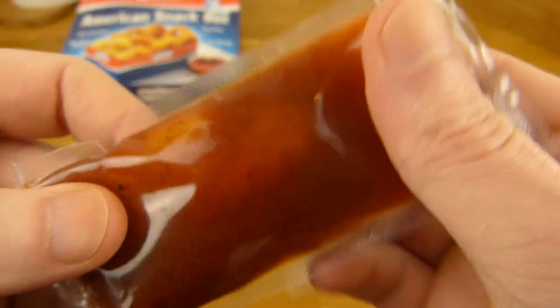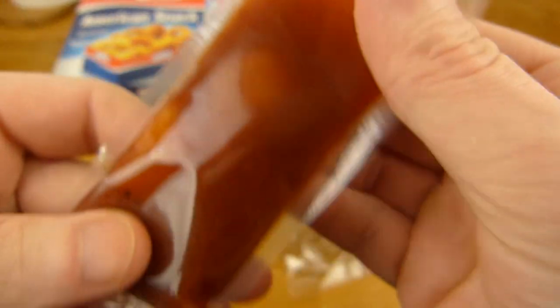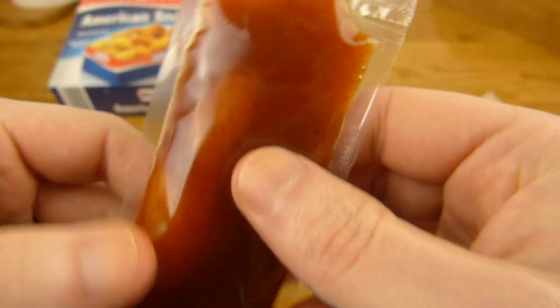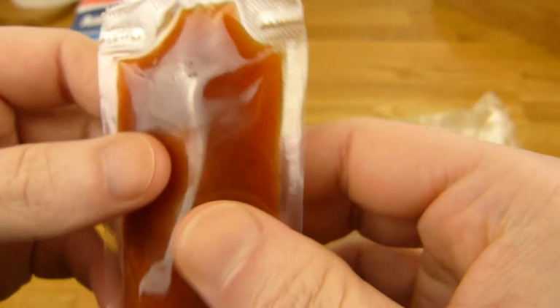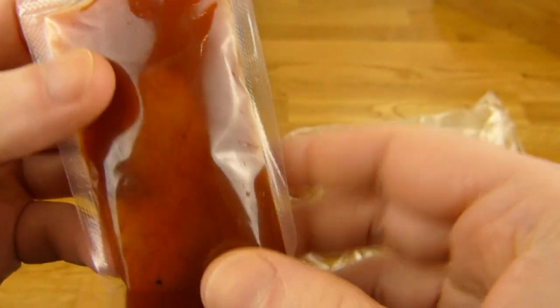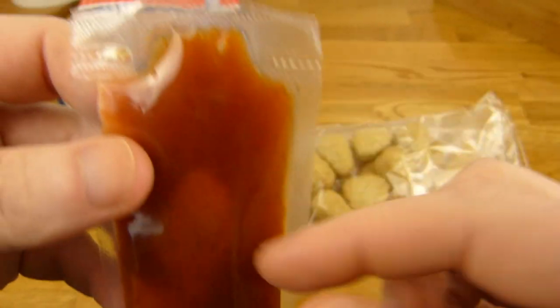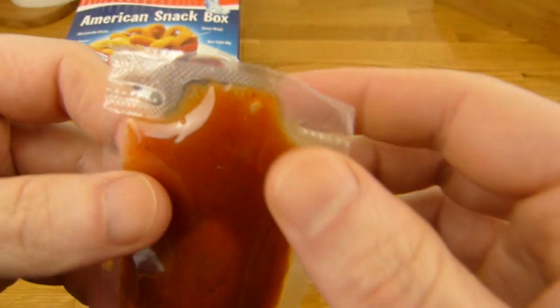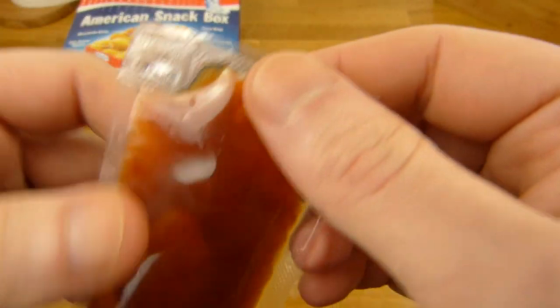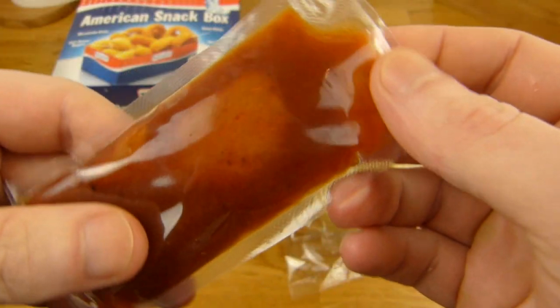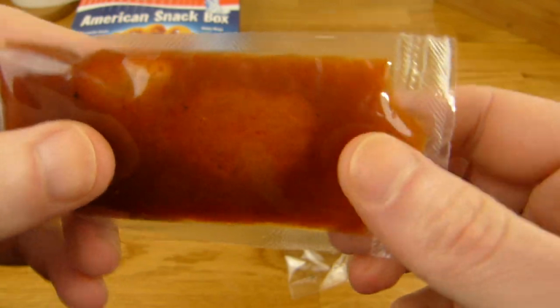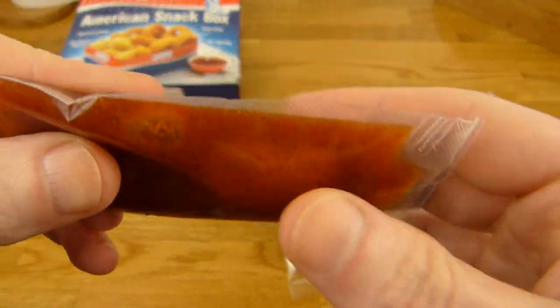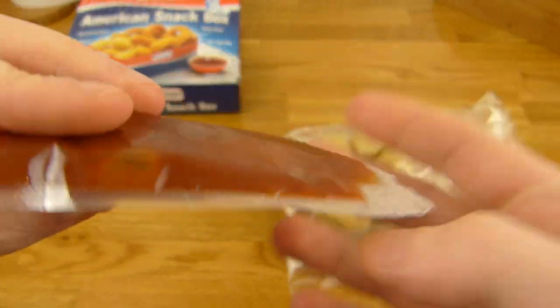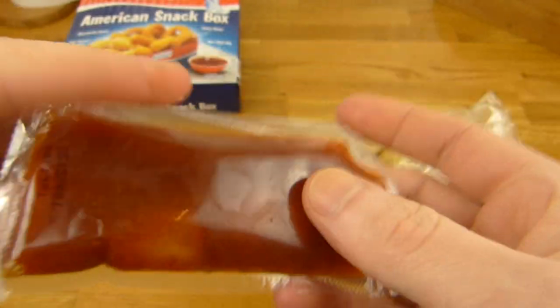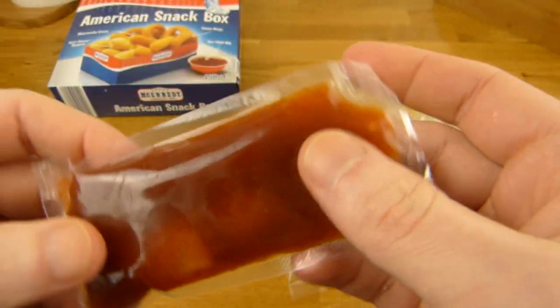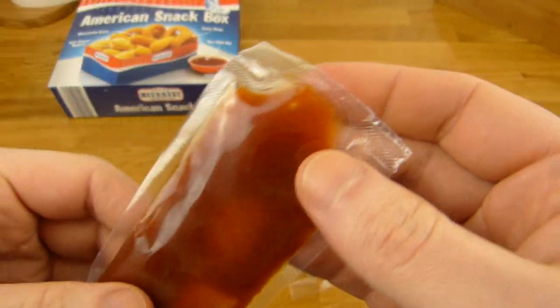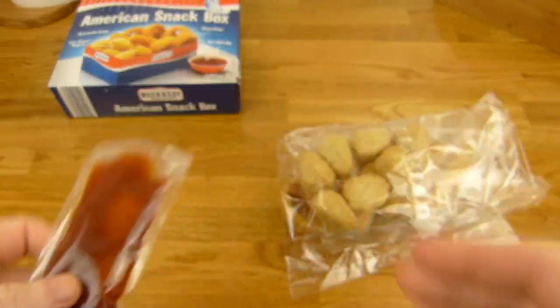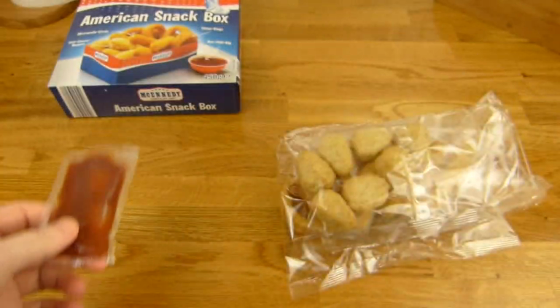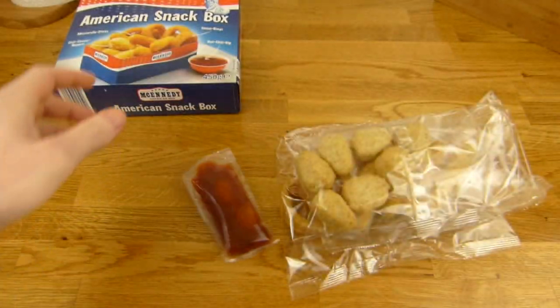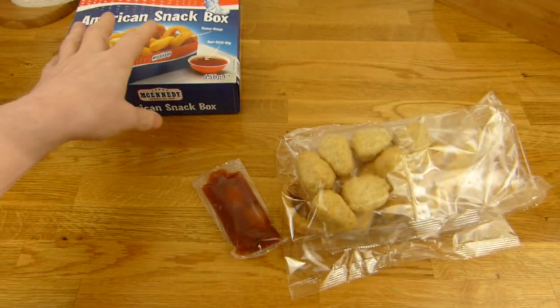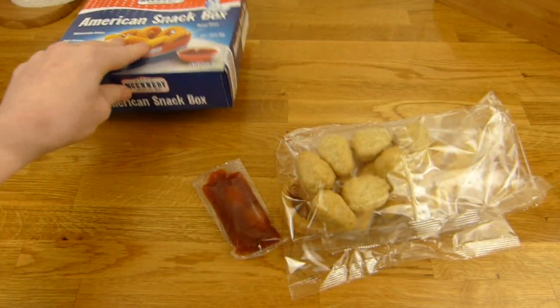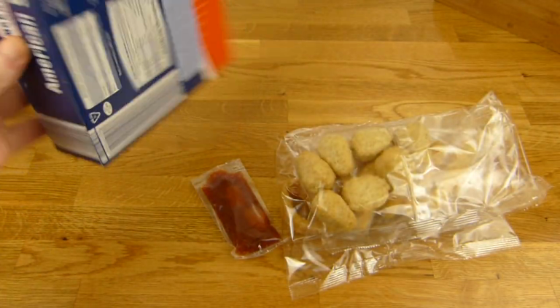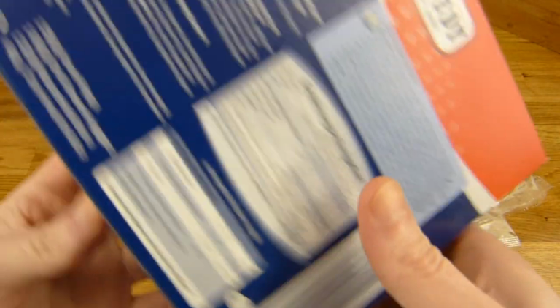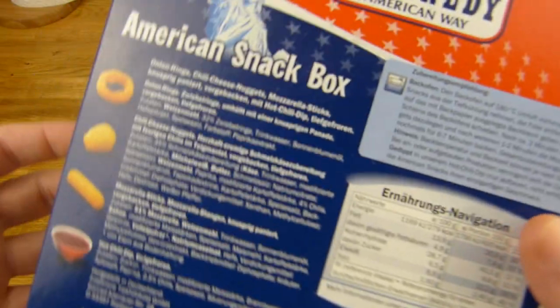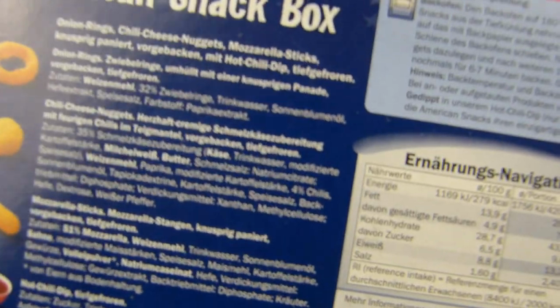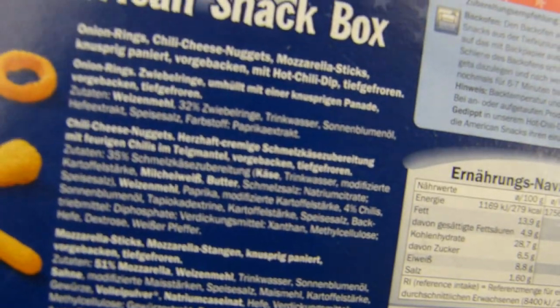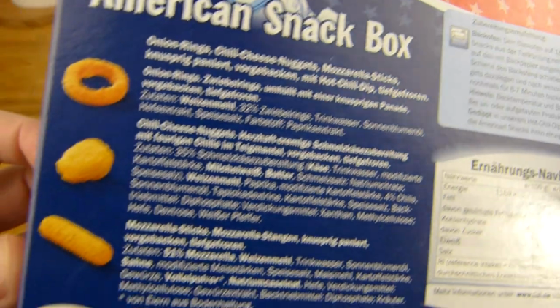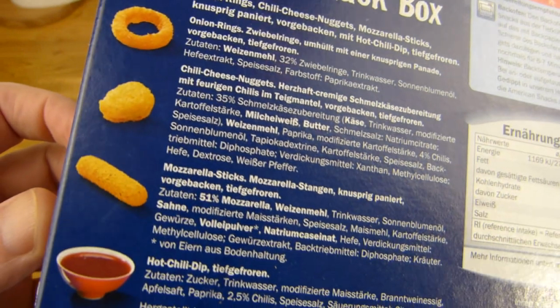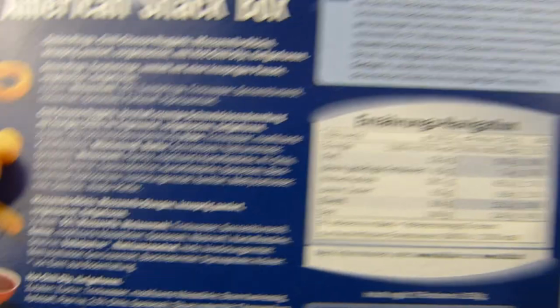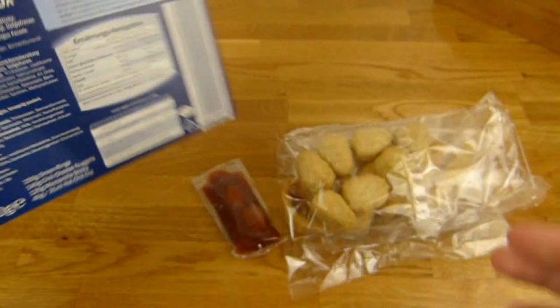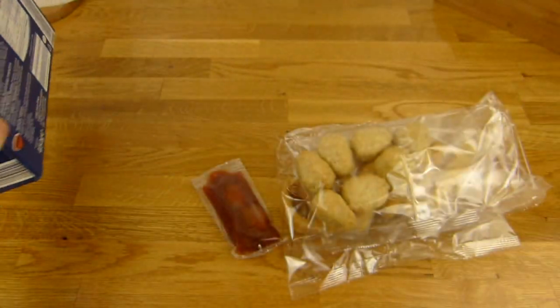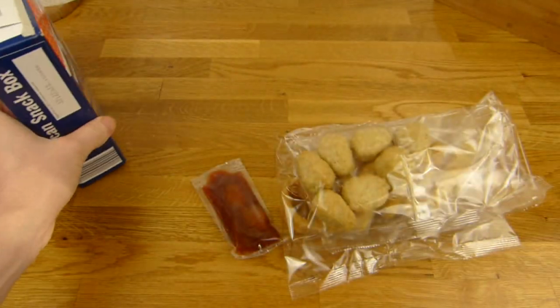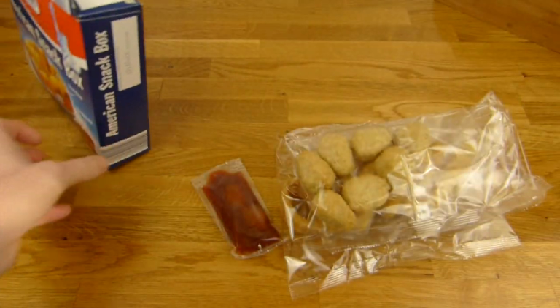I'll heat this up in the microwave I think. I will prepare the oven and then let's check it out. See you in a second.